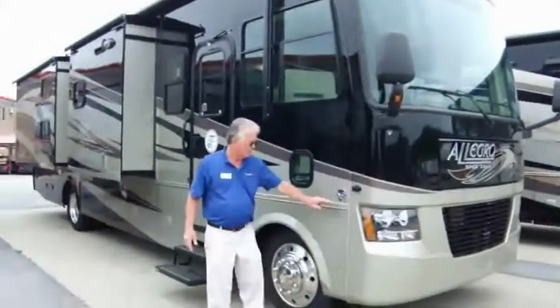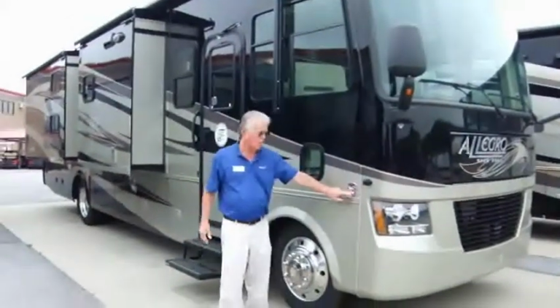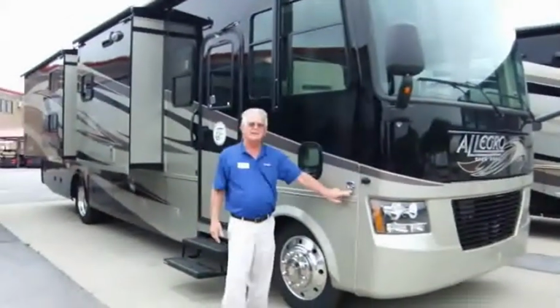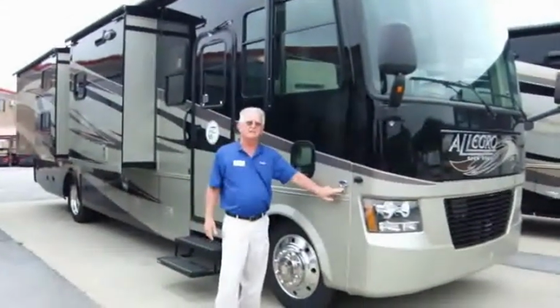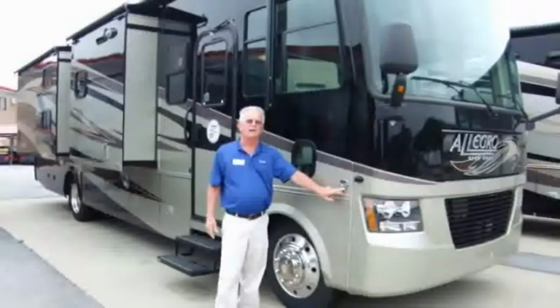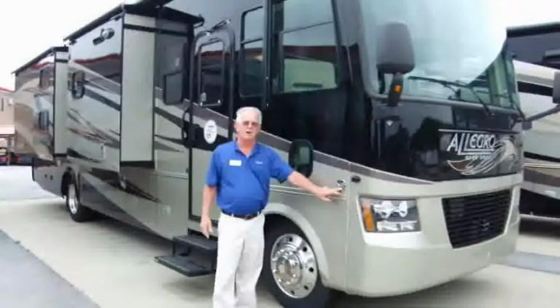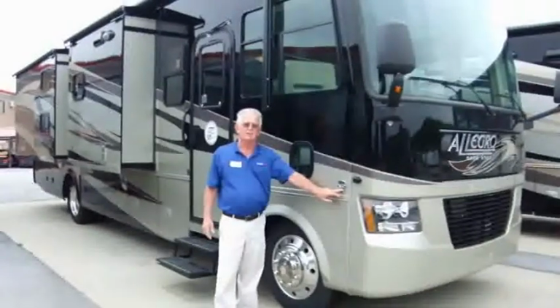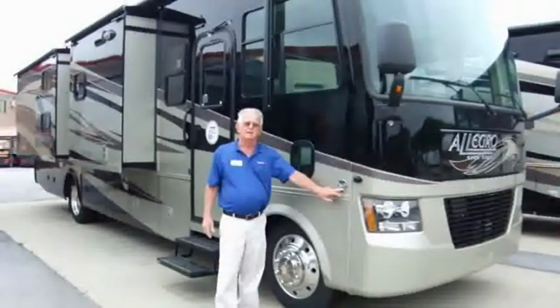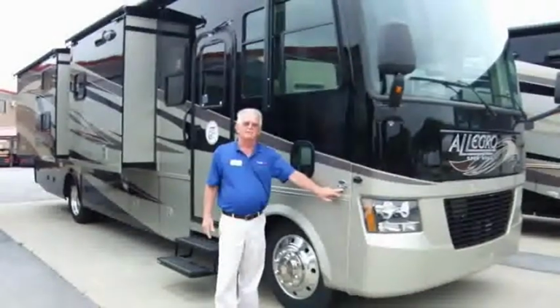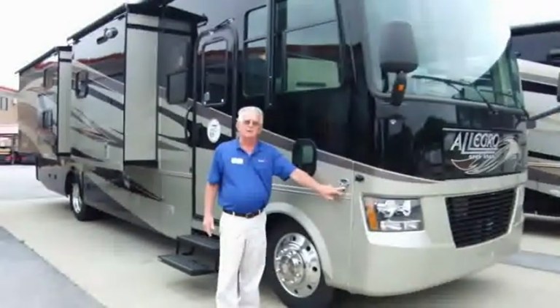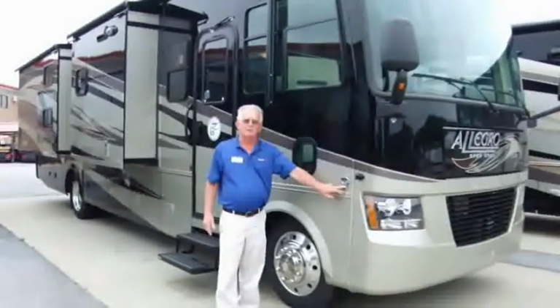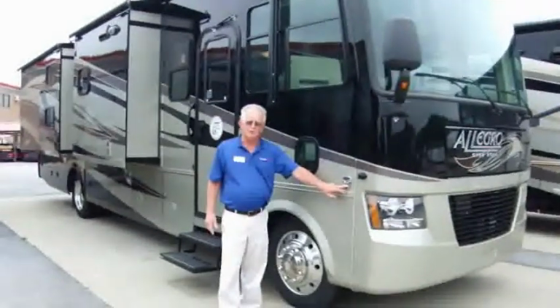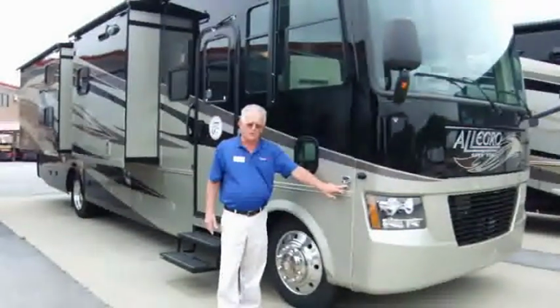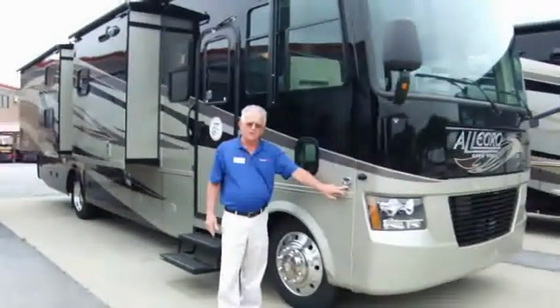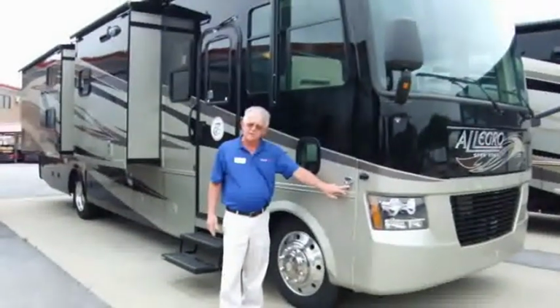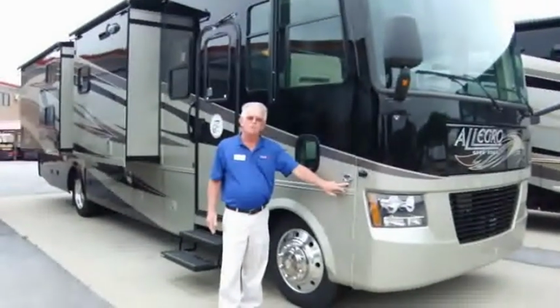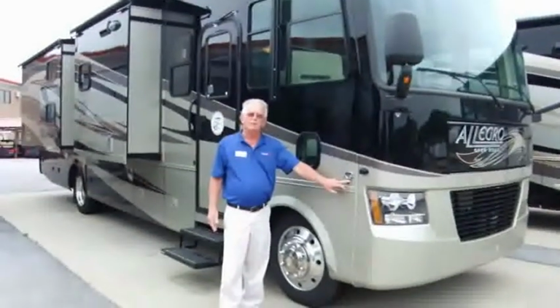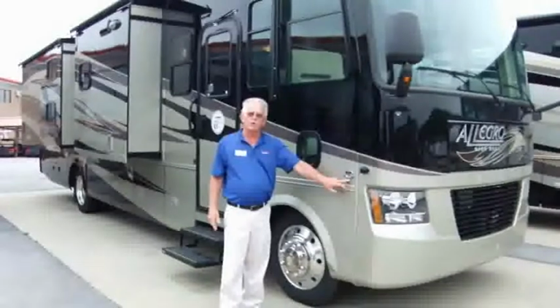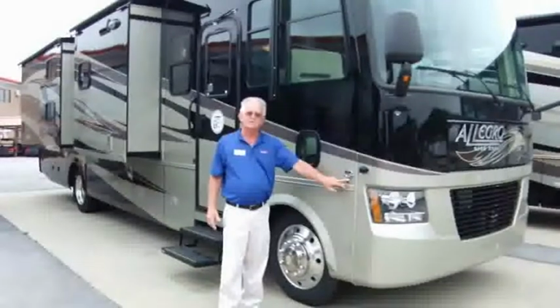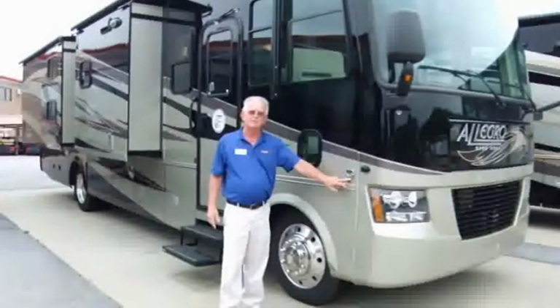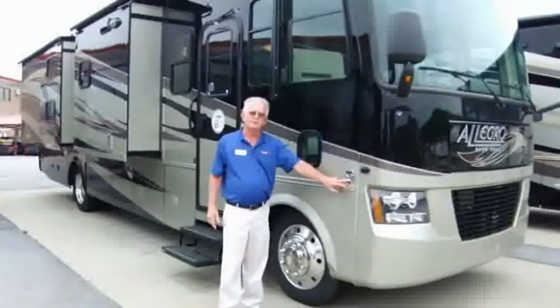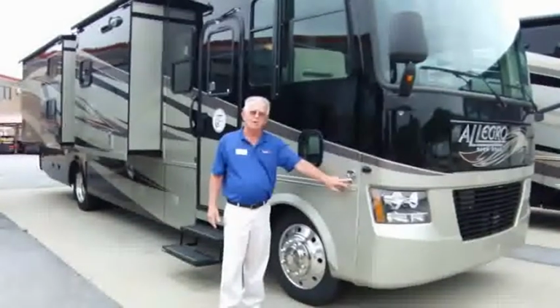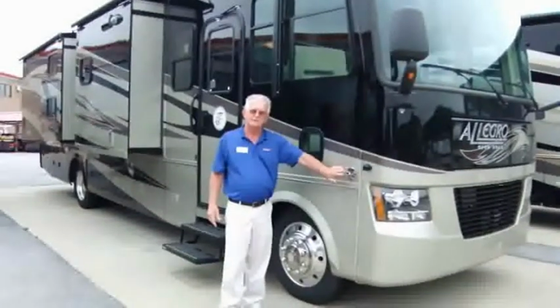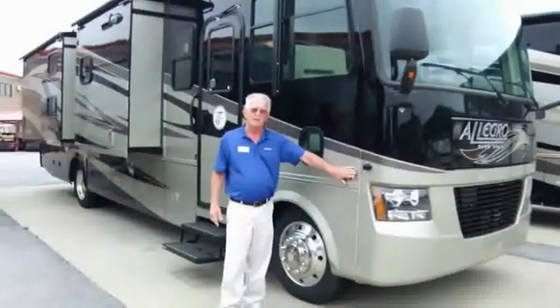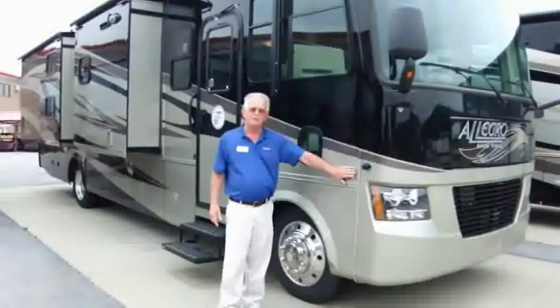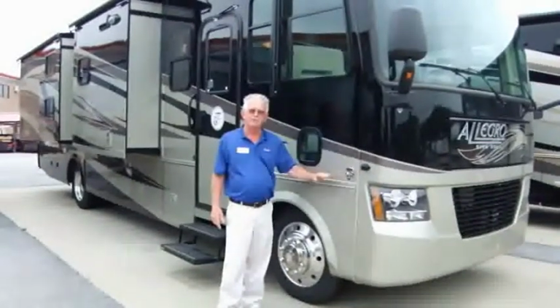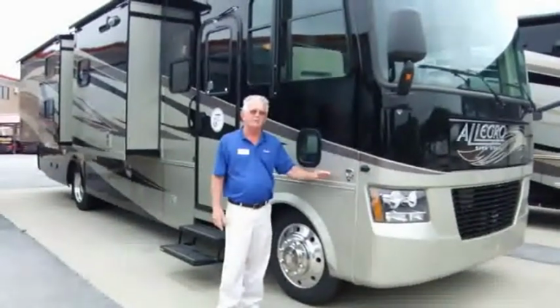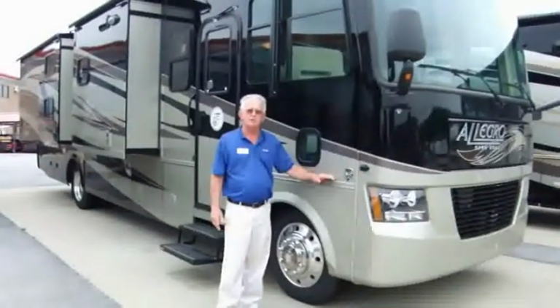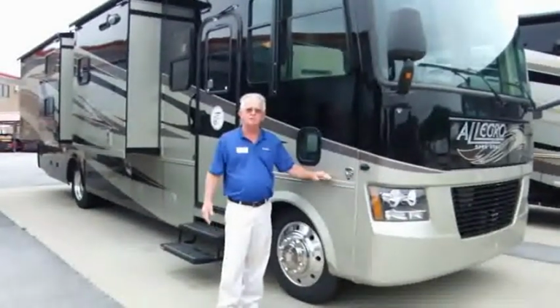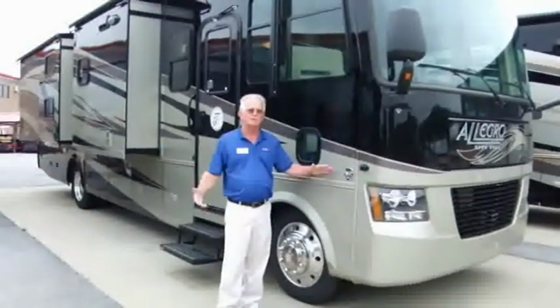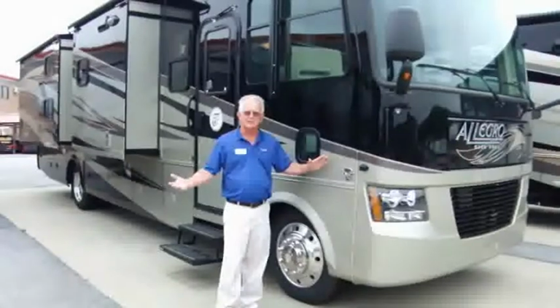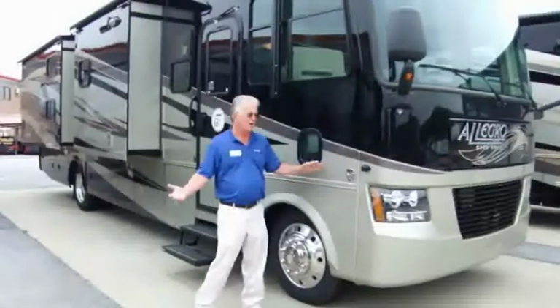It's a Ford V10 engine in the gas model. It's got 362 horsepower and 457 pounds of torque. It gets the job done — whether you're at 35, 32, or 36 feet and all that.